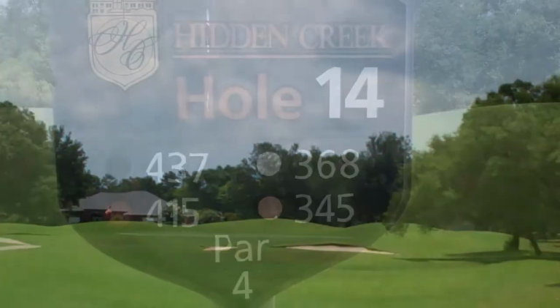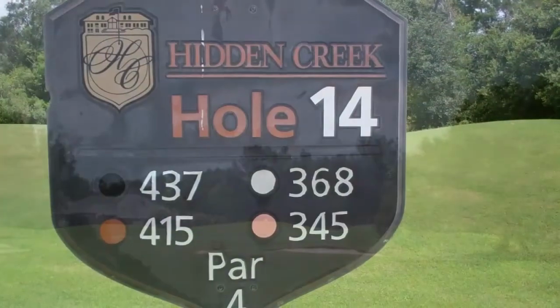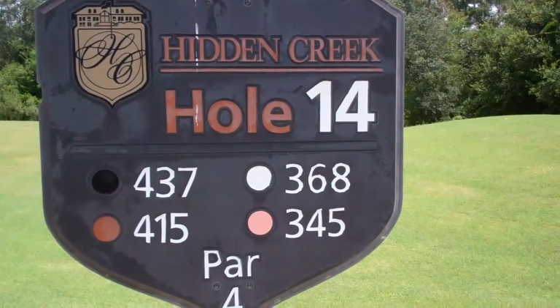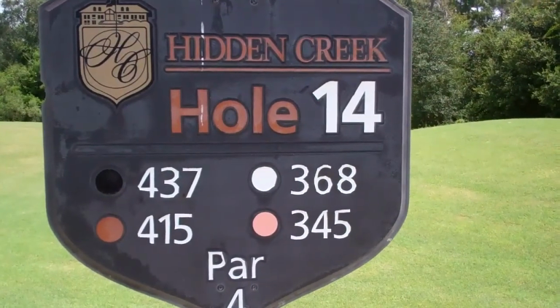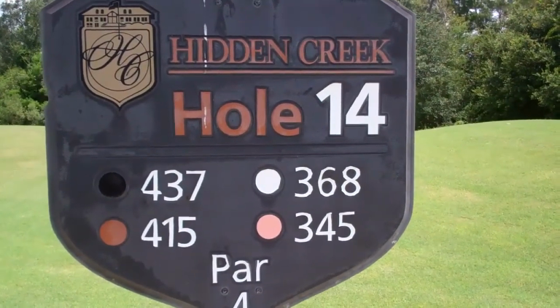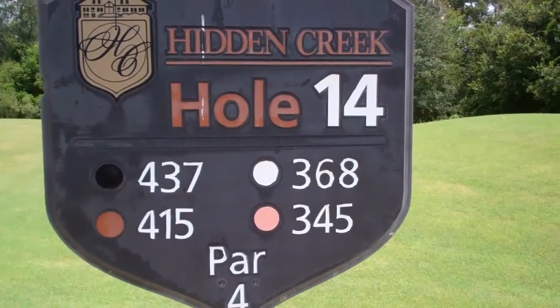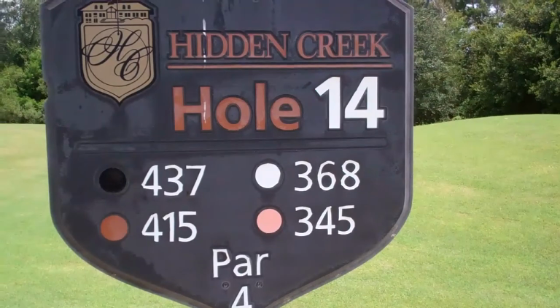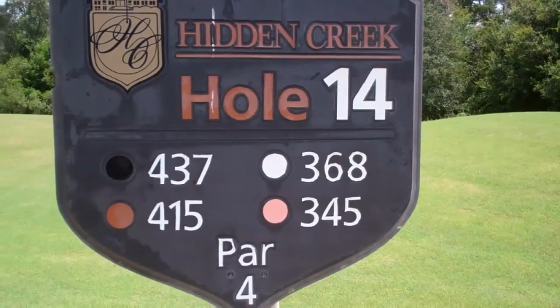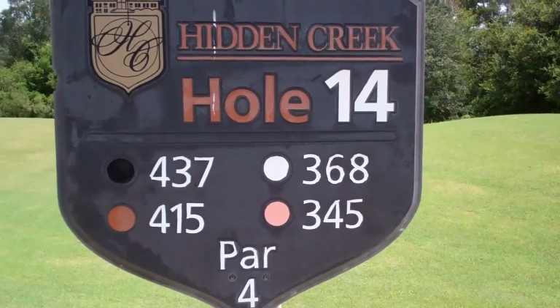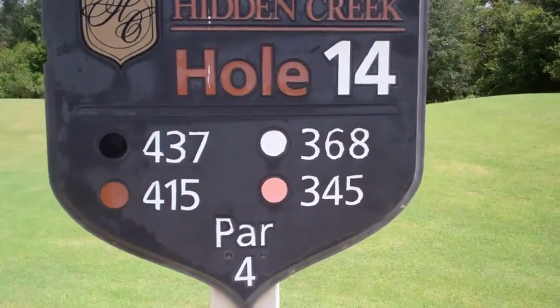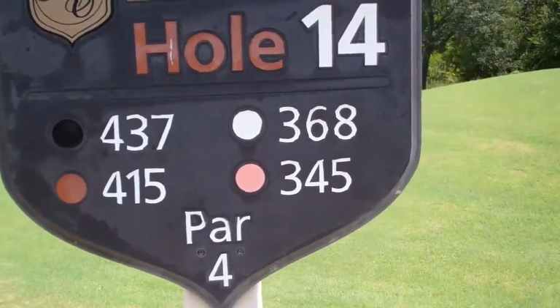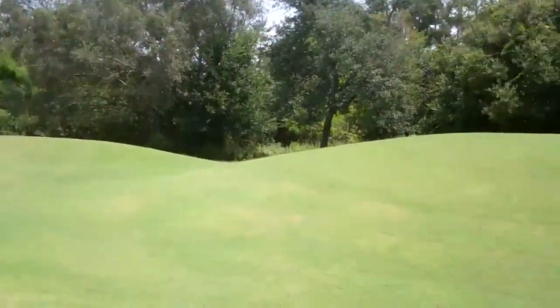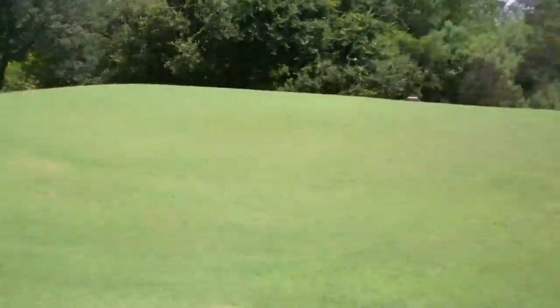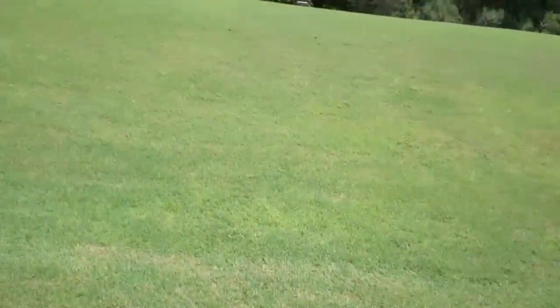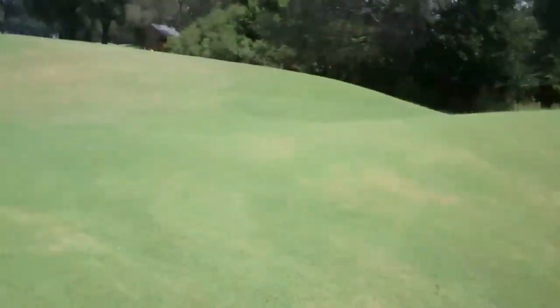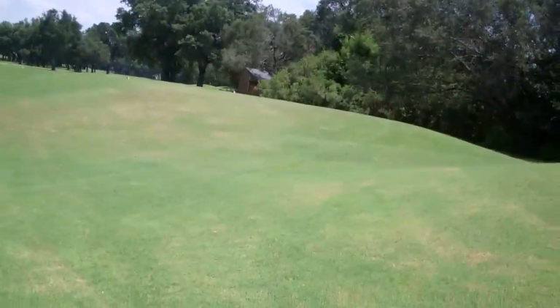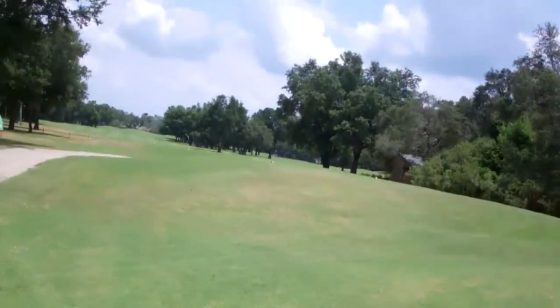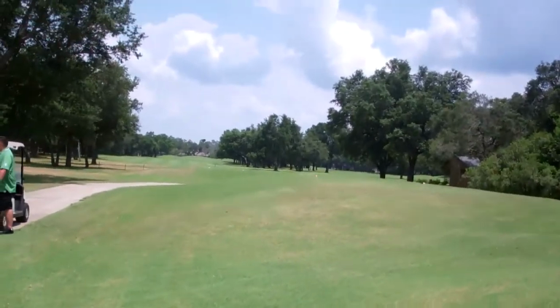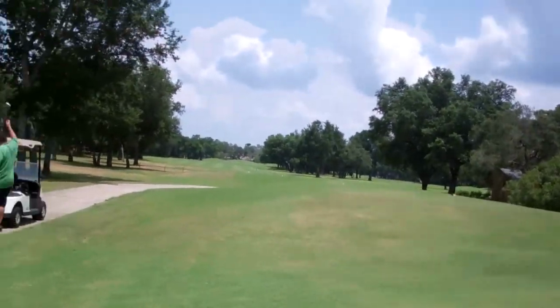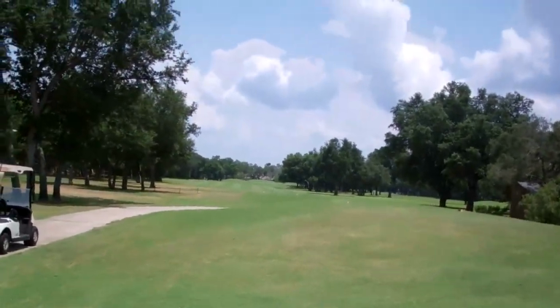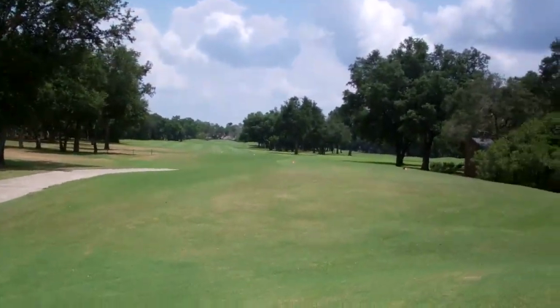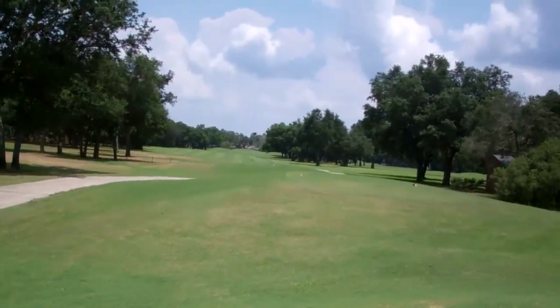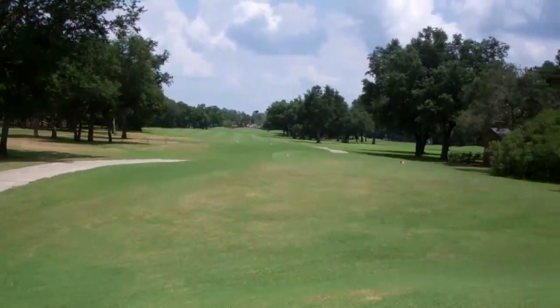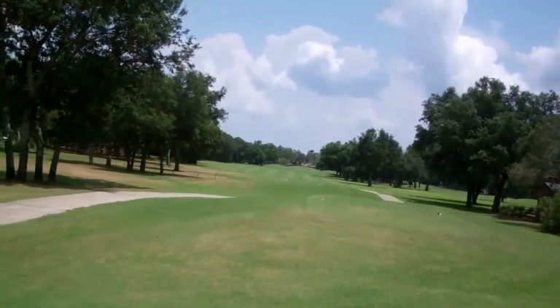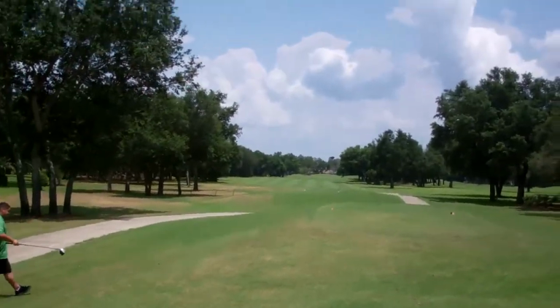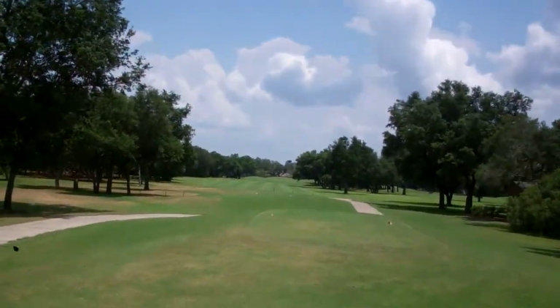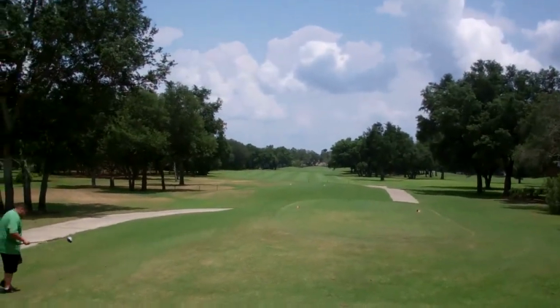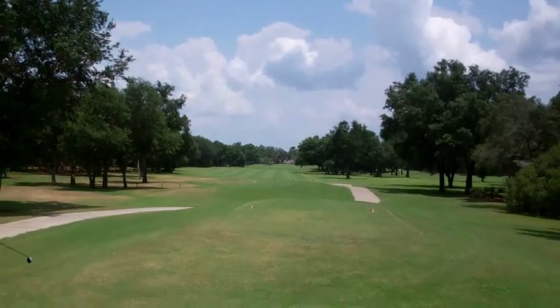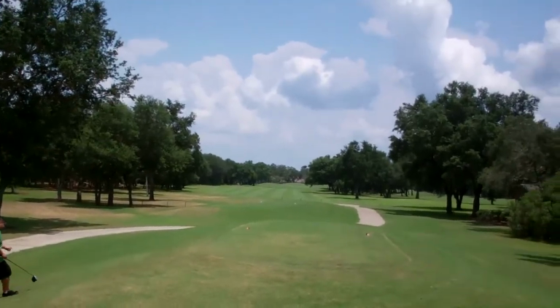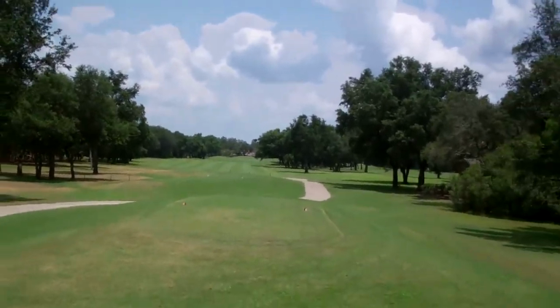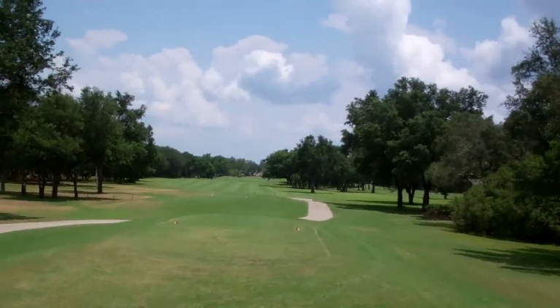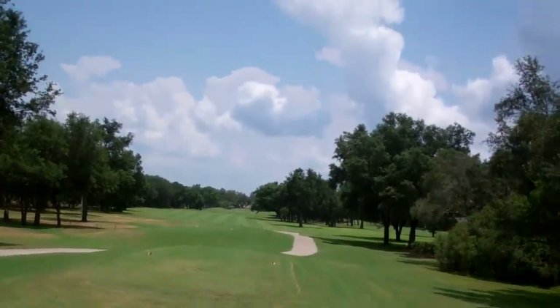Here we are at number 14 at Hidden Creek in Navarra, Florida. Par 4. Looking pretty straight with the tee is a little bit to the right.